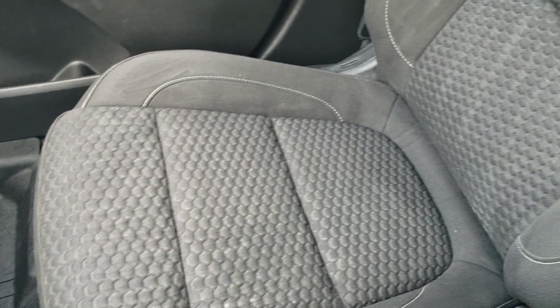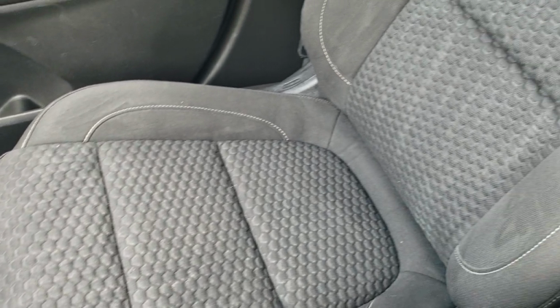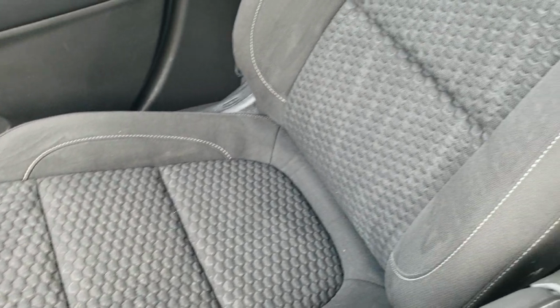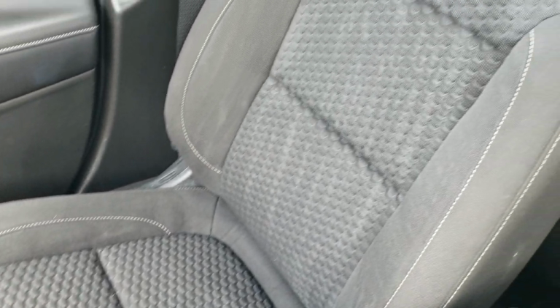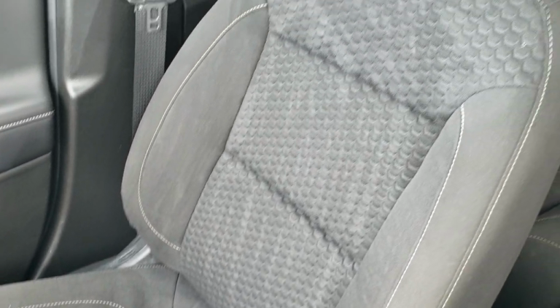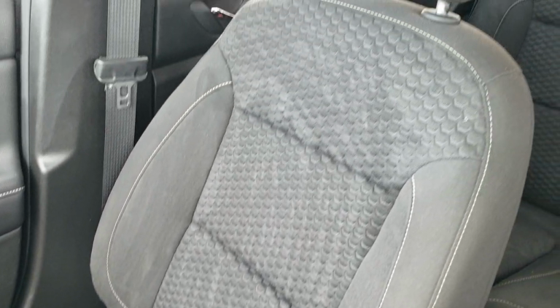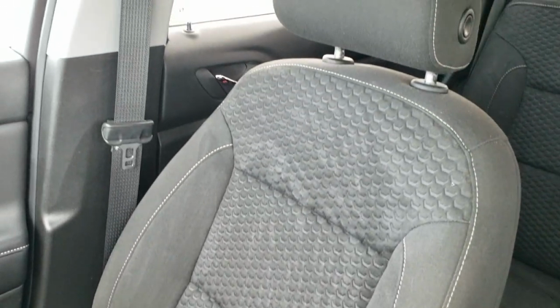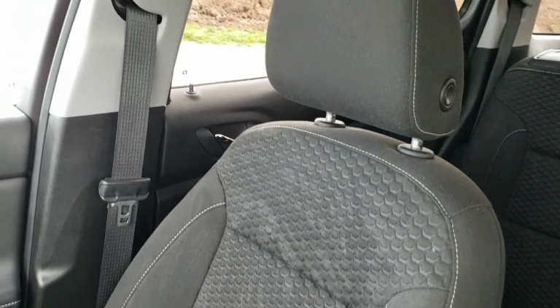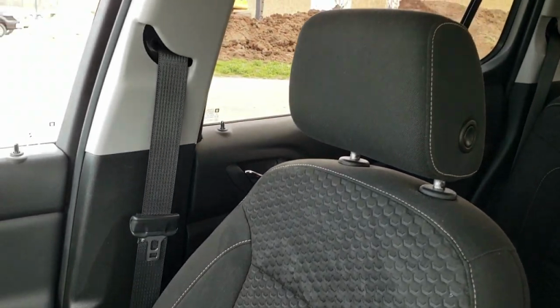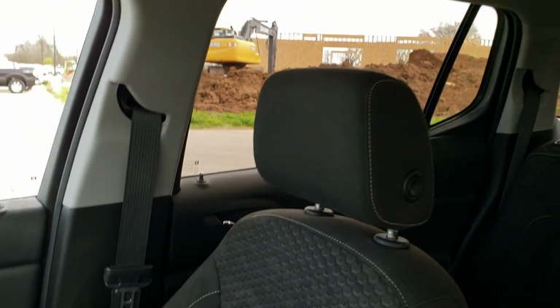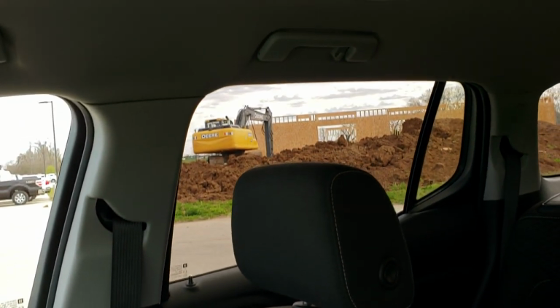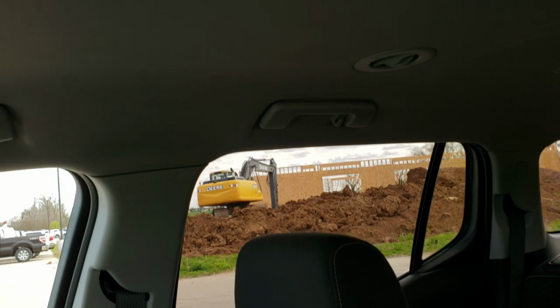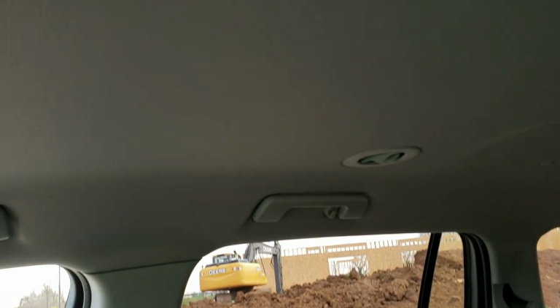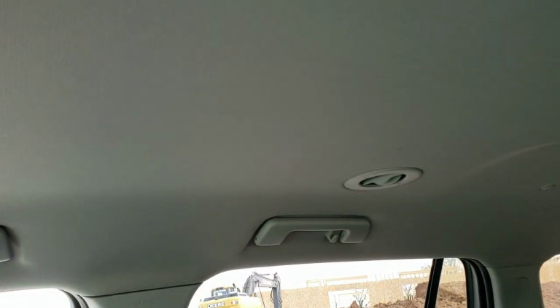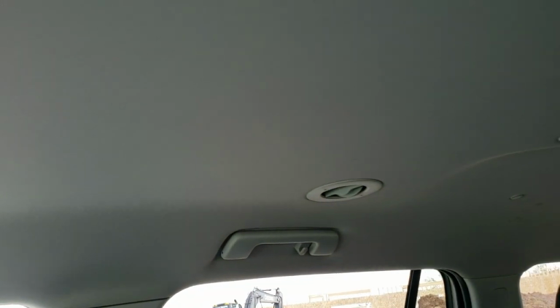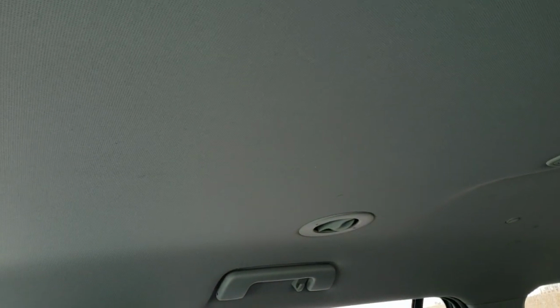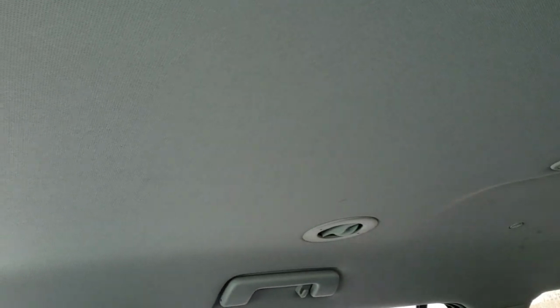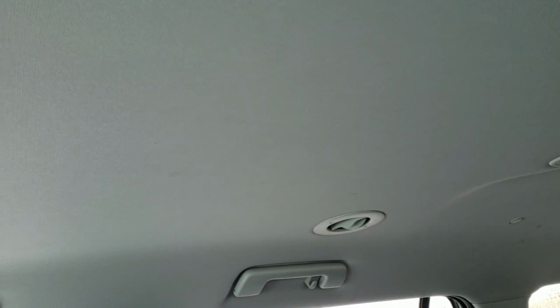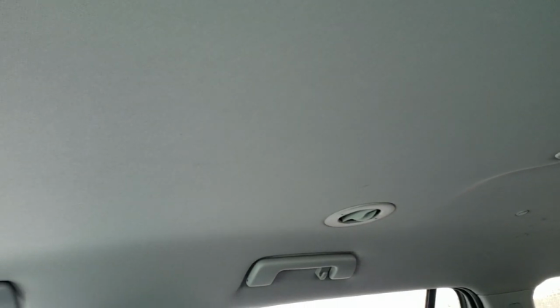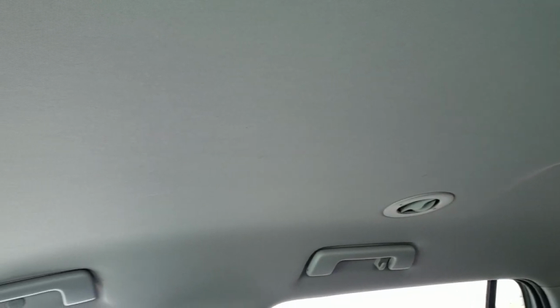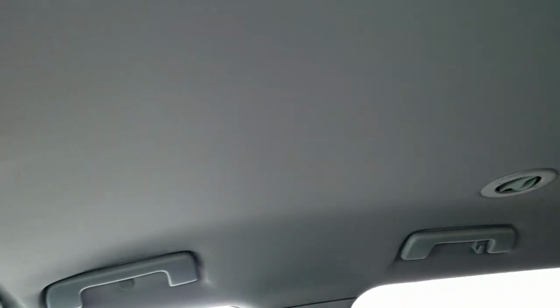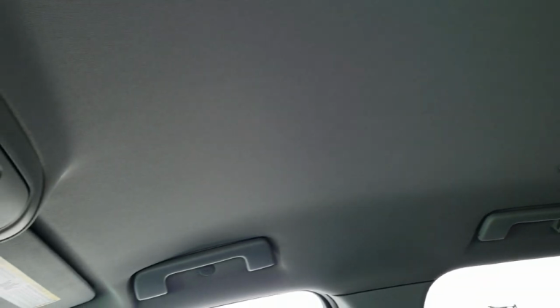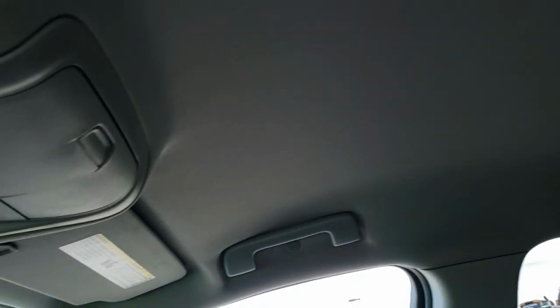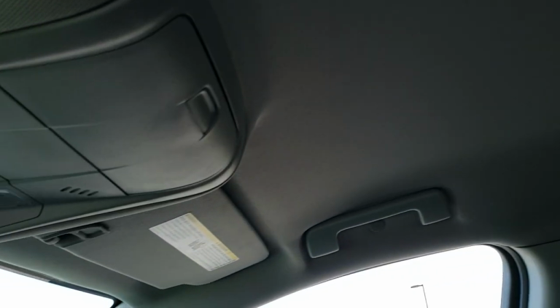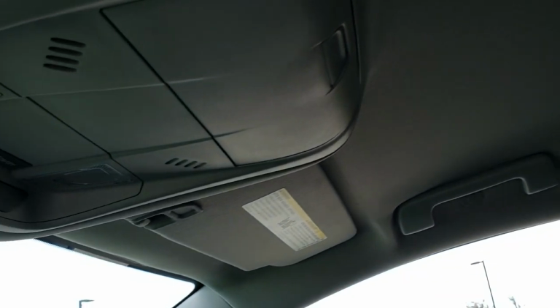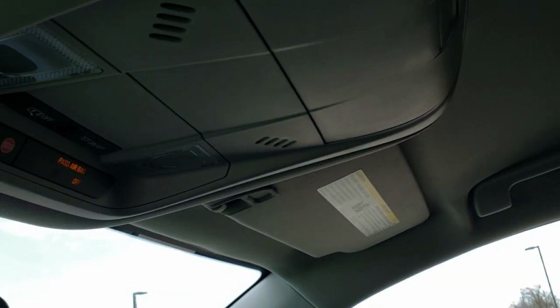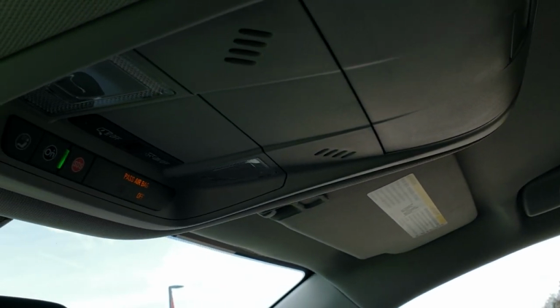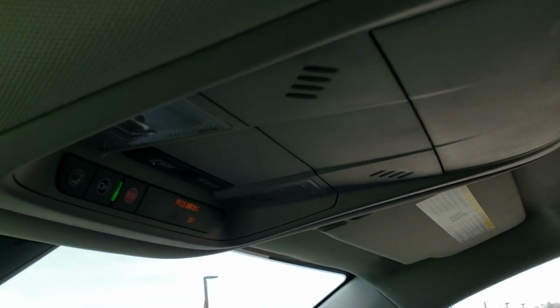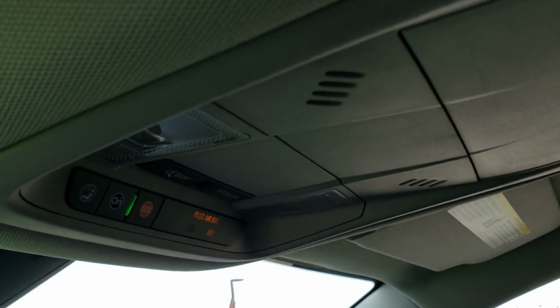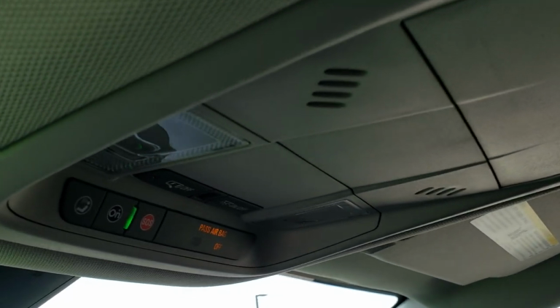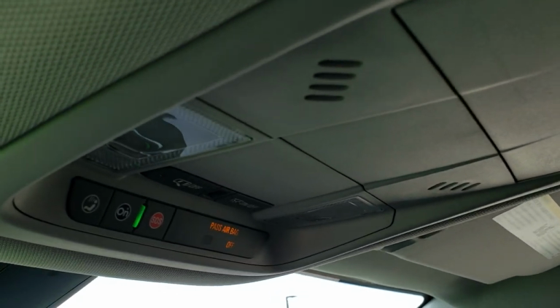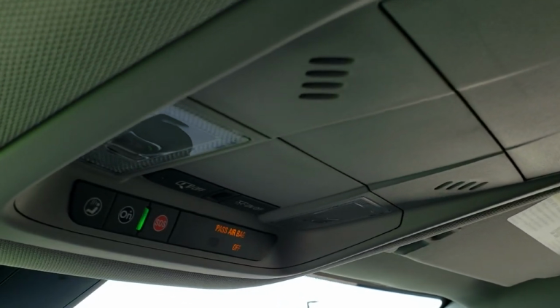Passenger side seat — no rips or tears on that, nice and clean. The headliner is in excellent shape on this vehicle. It does have OnStar capabilities and map lights up there.